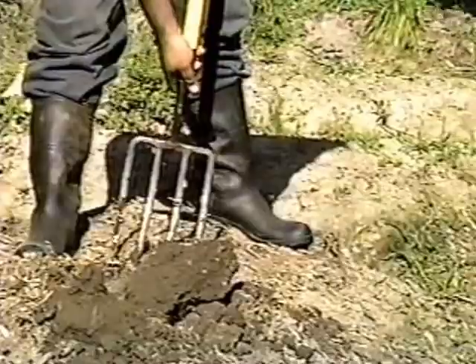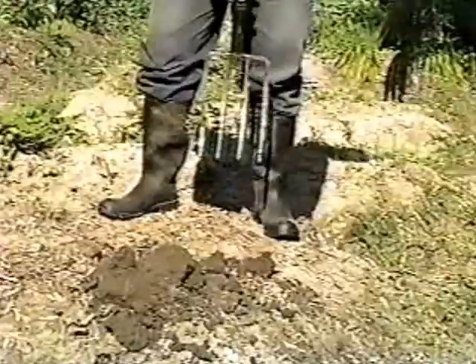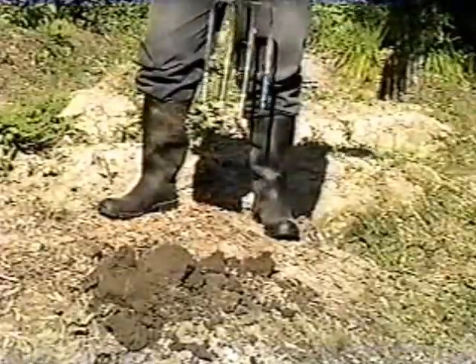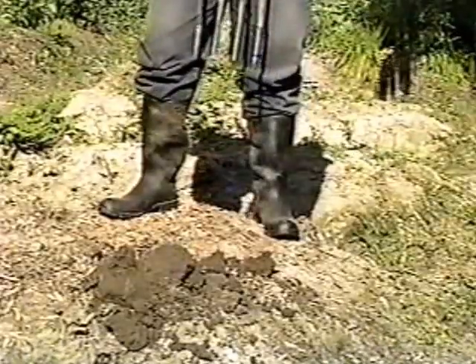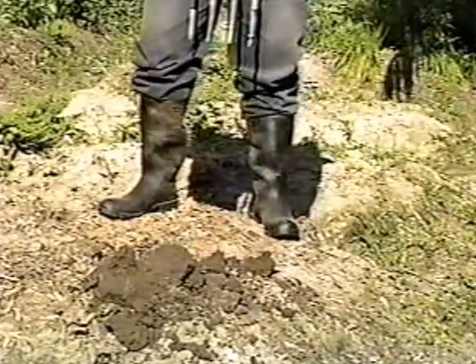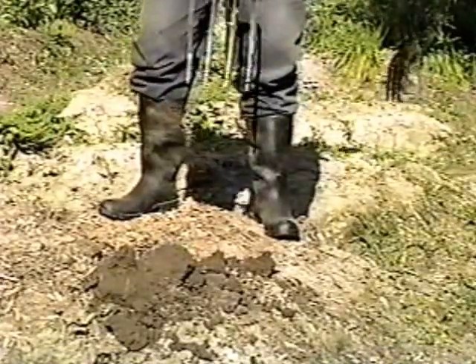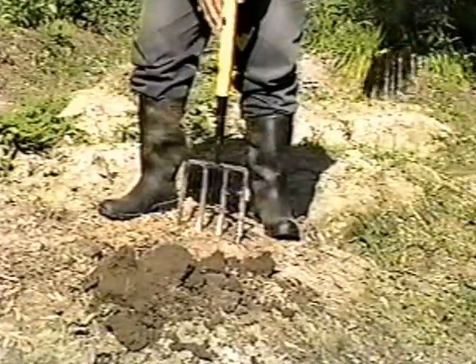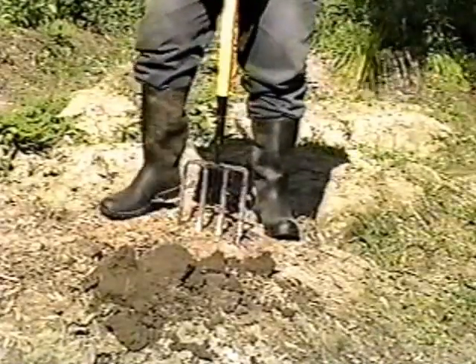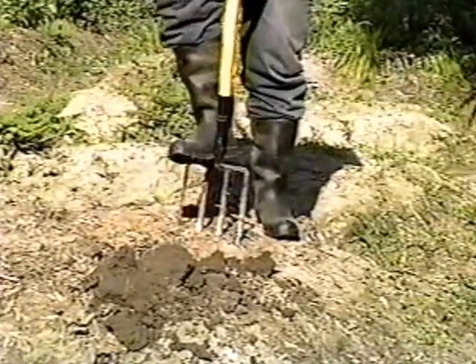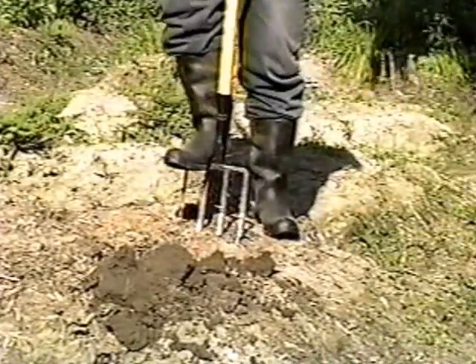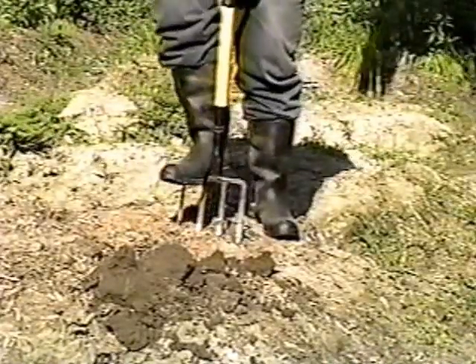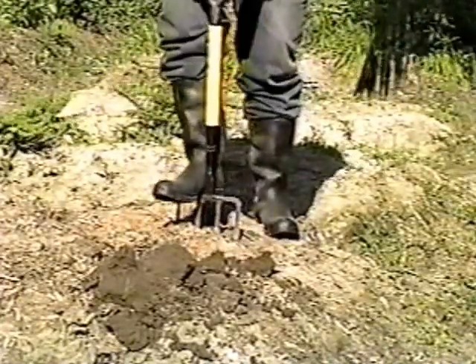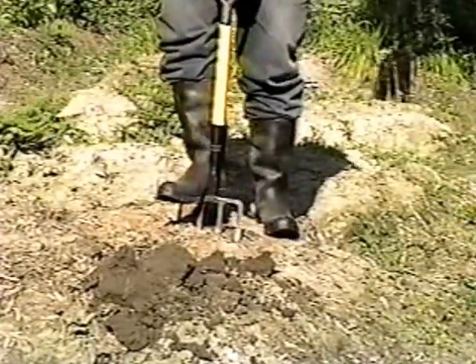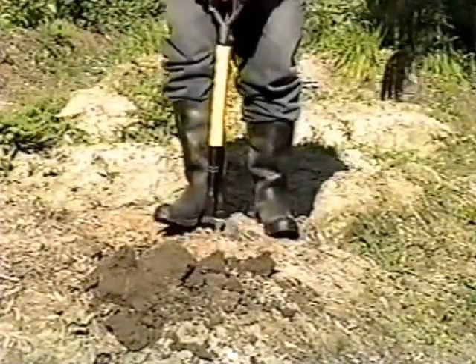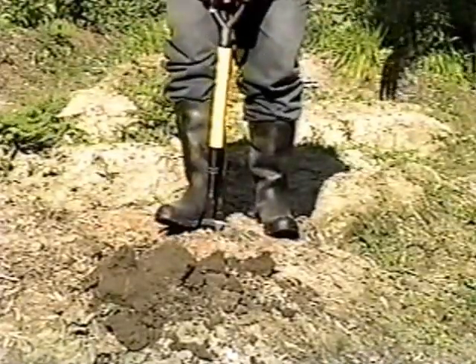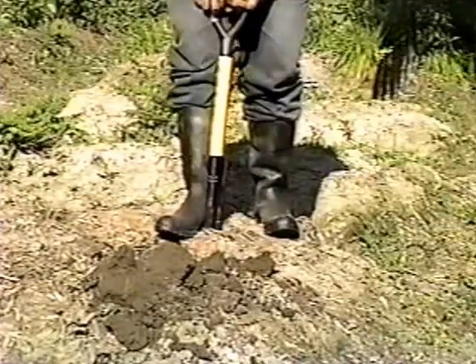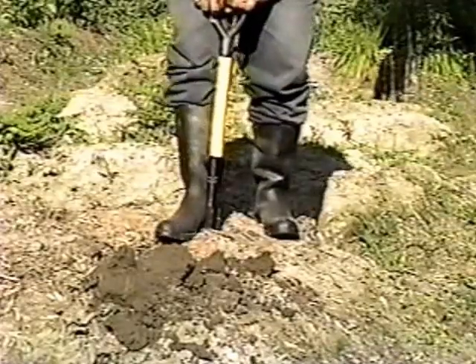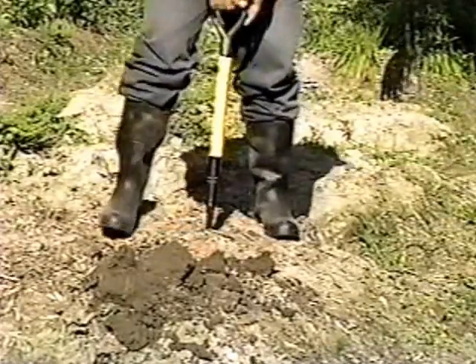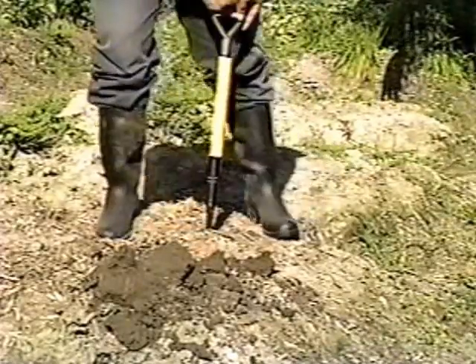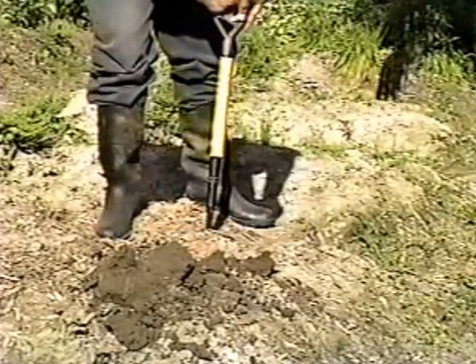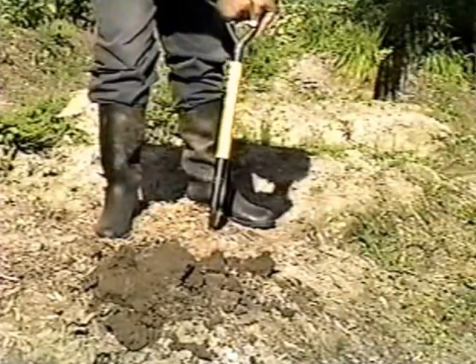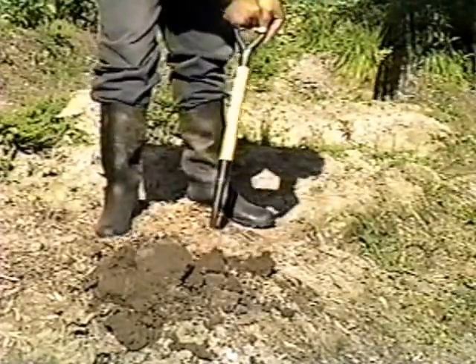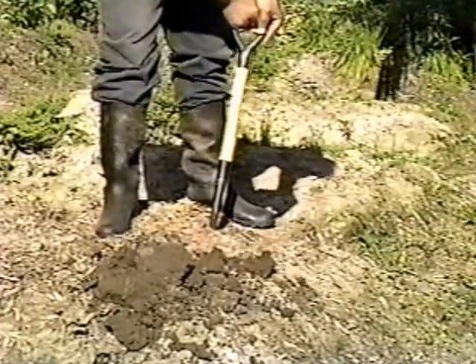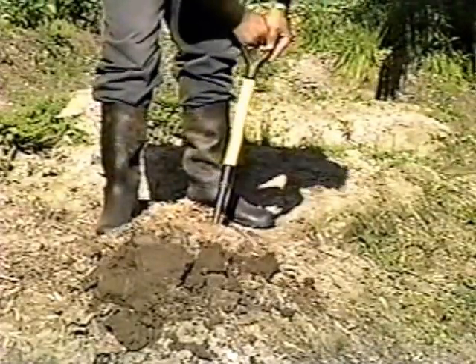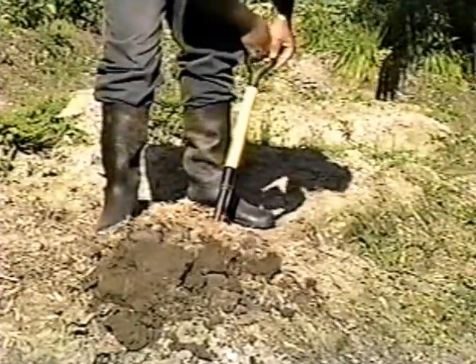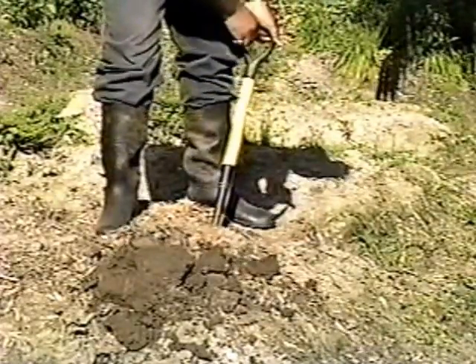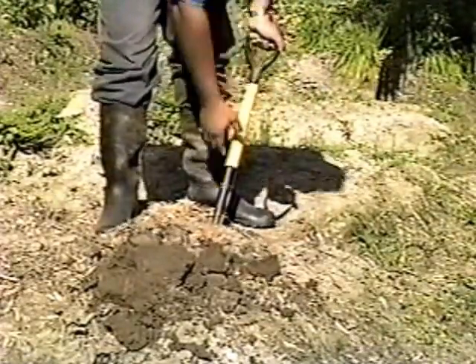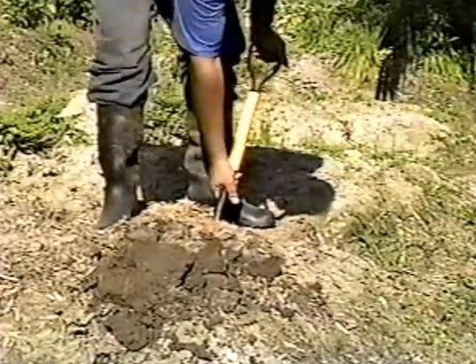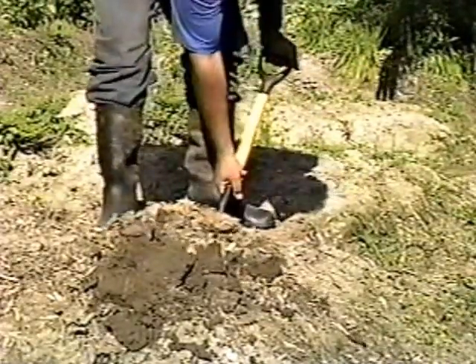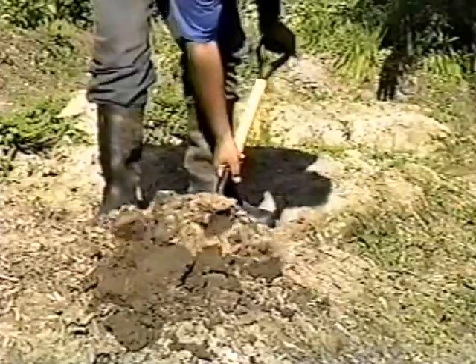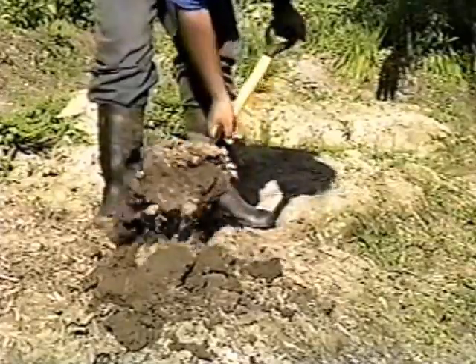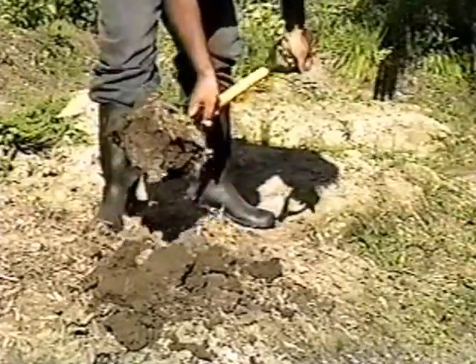The same technique previously described is continued, removing as many spits of soil as the plower may find convenient, forming a furrow.